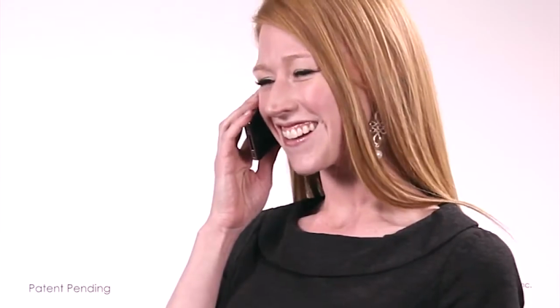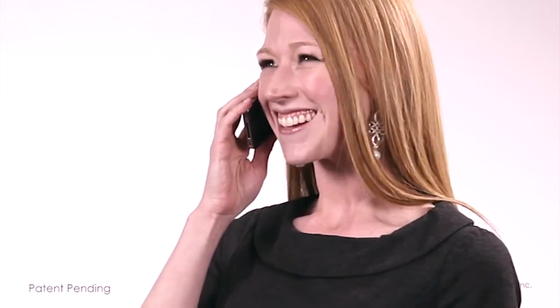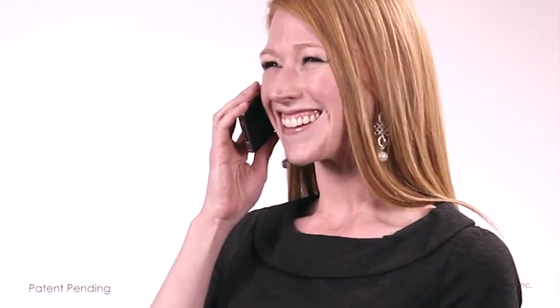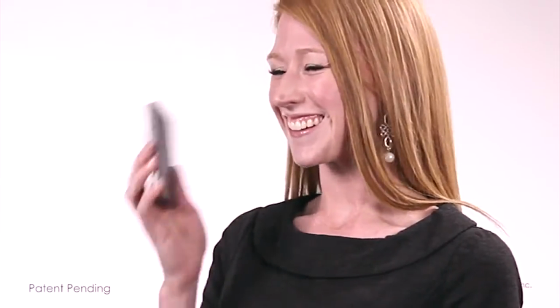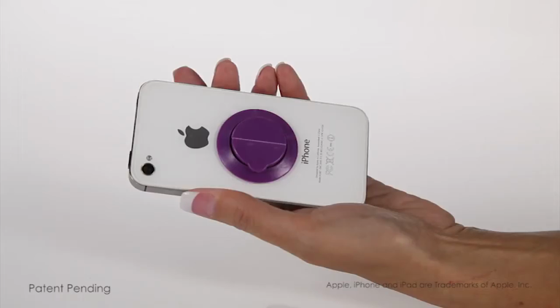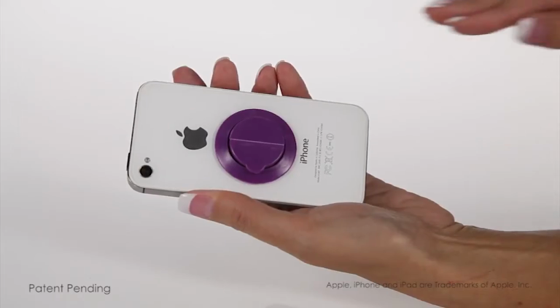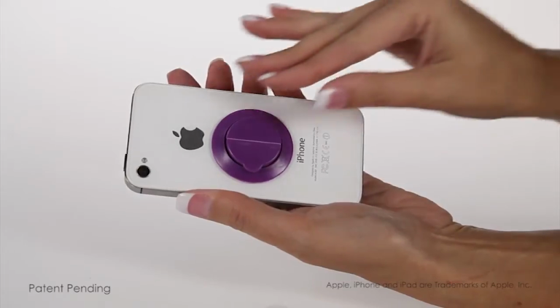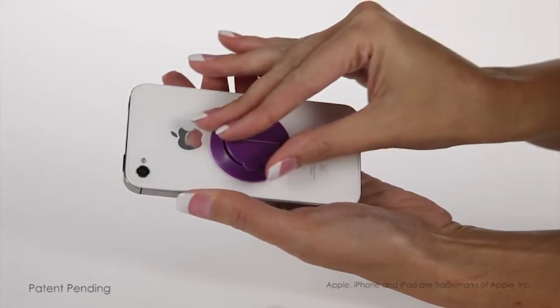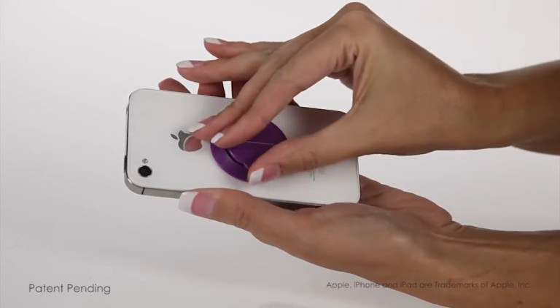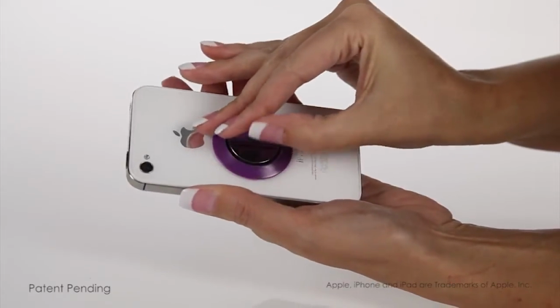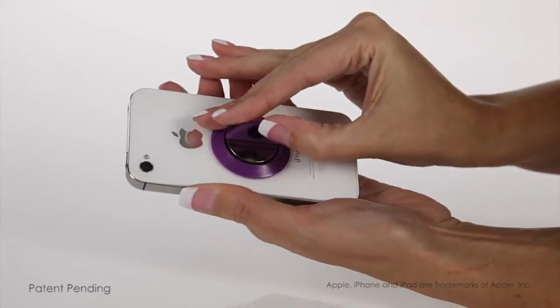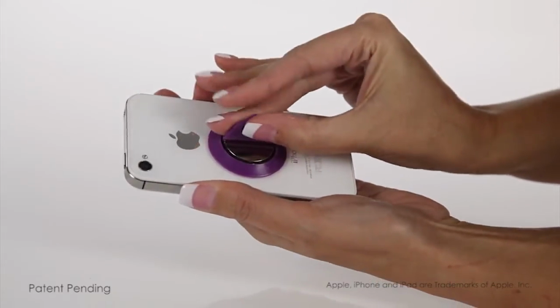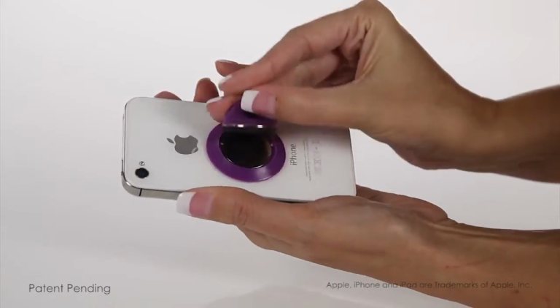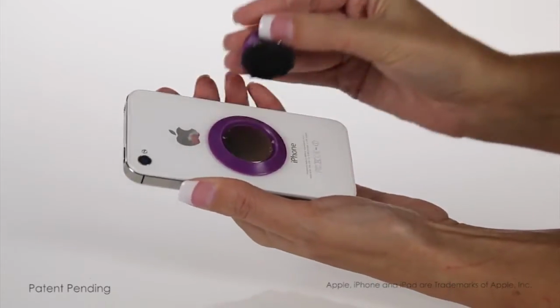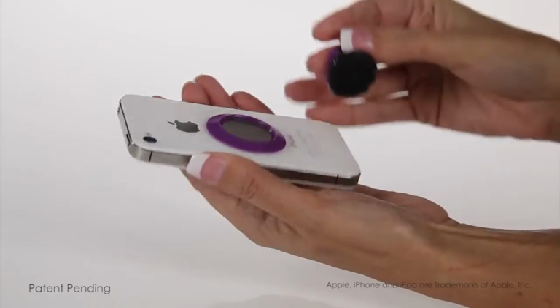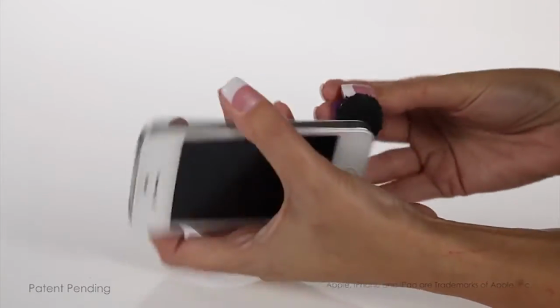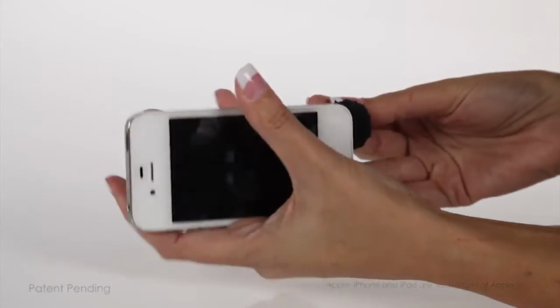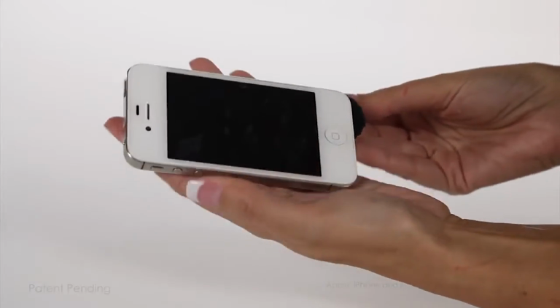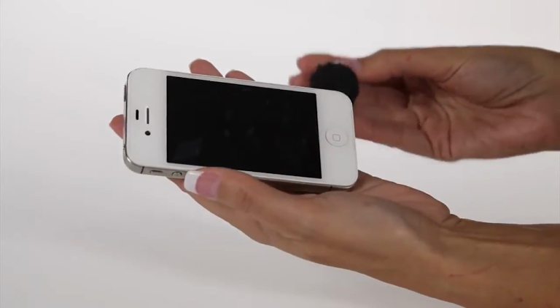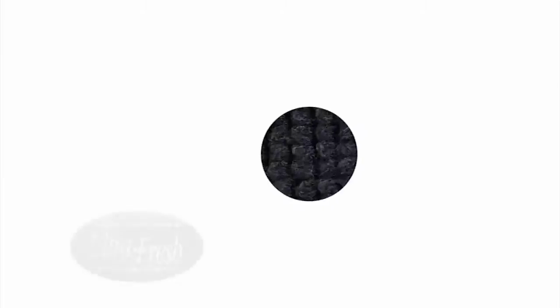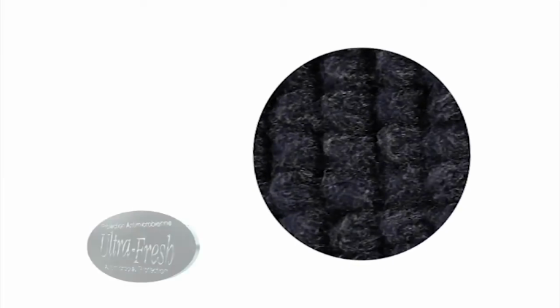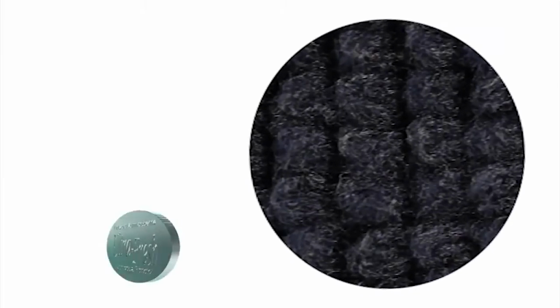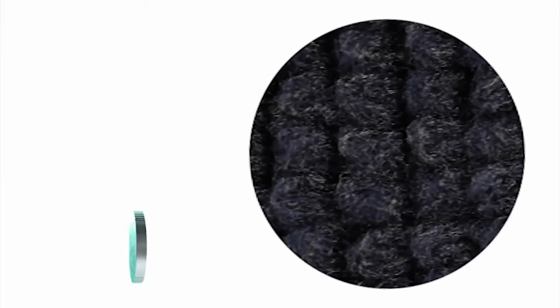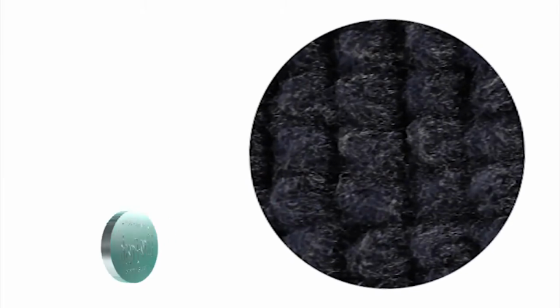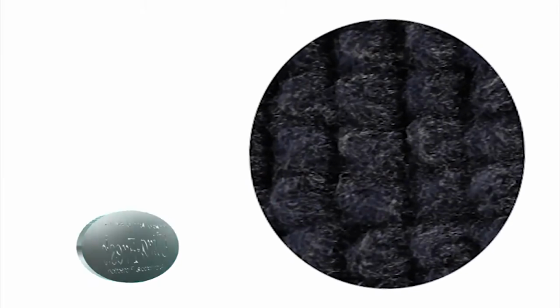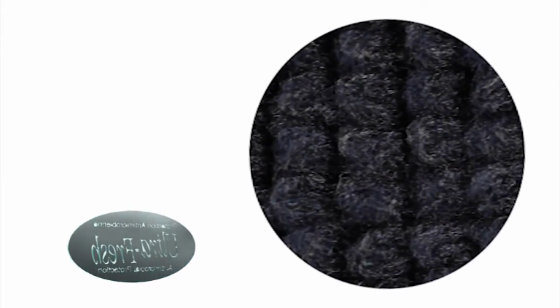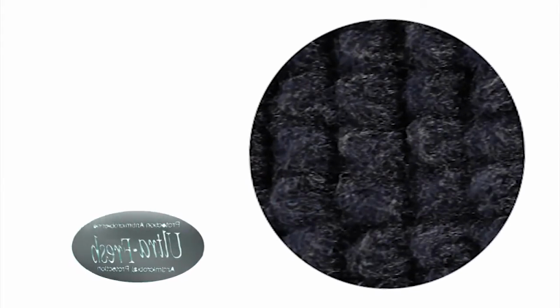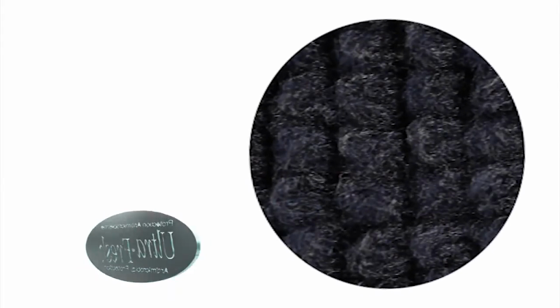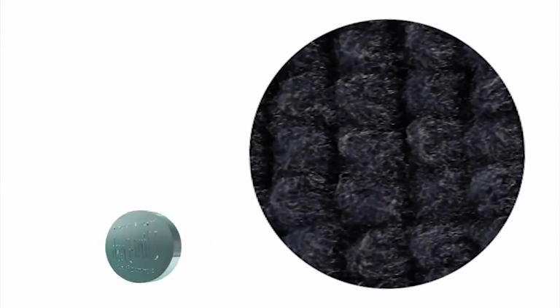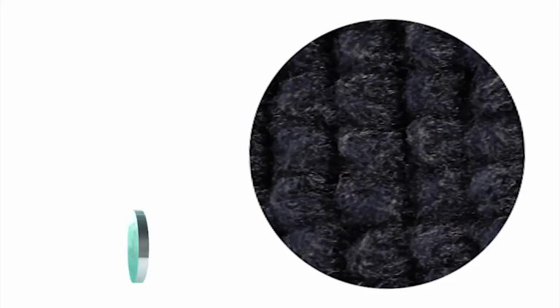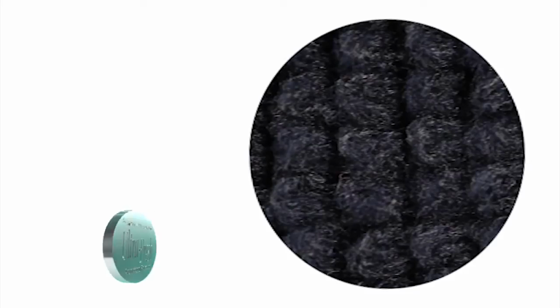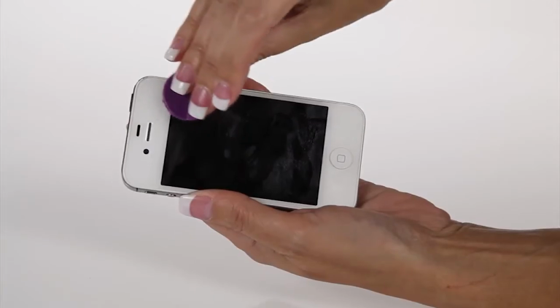Now, to clean the touchscreen surface of your phone, simply lift the tab on the button. This is the antimicrobial cleaning pad treated with UltraFresh from Thompson Research.